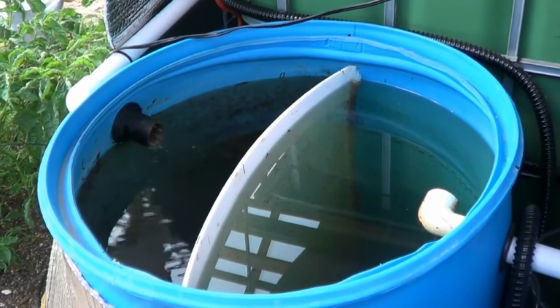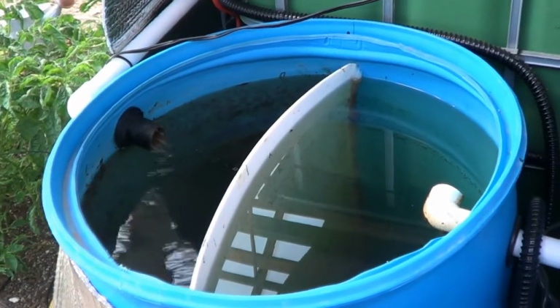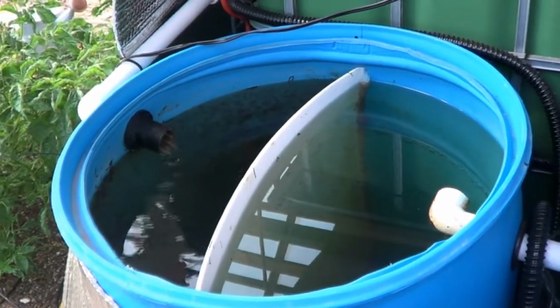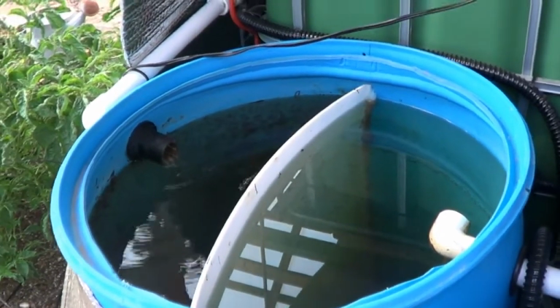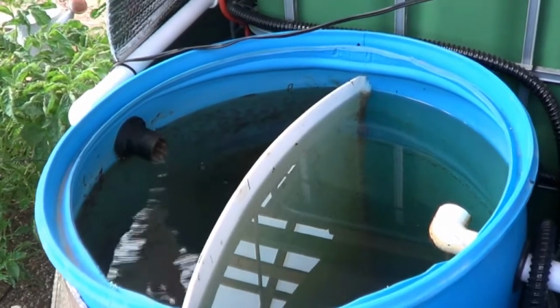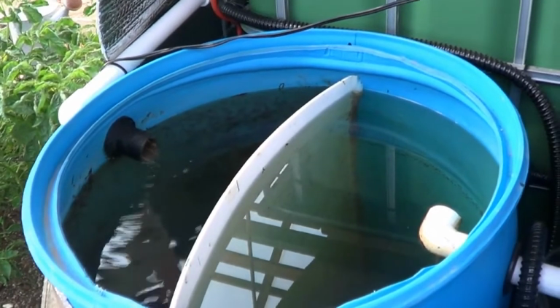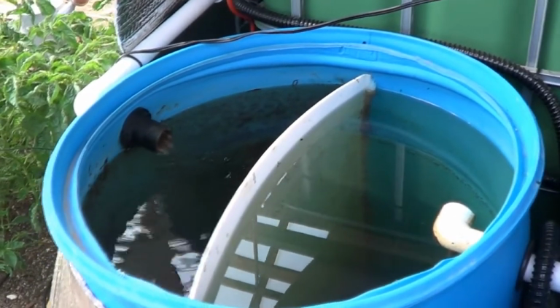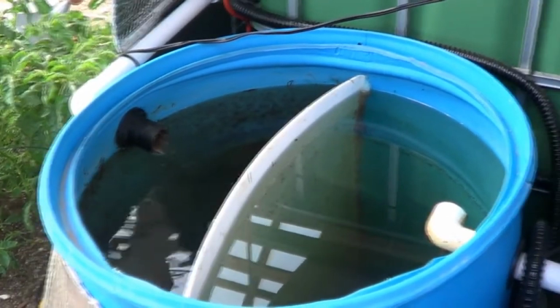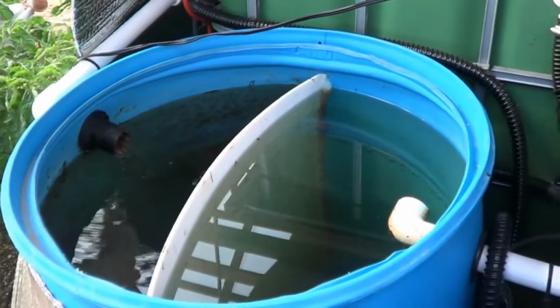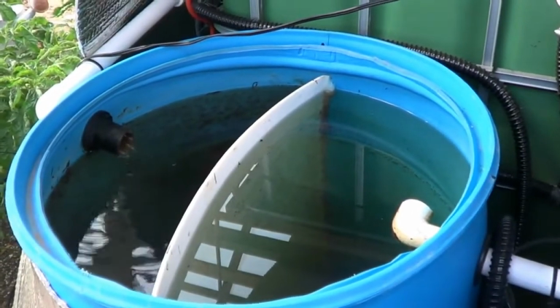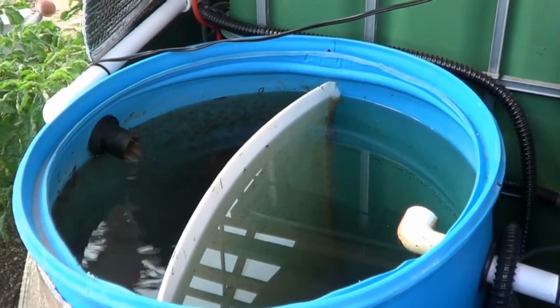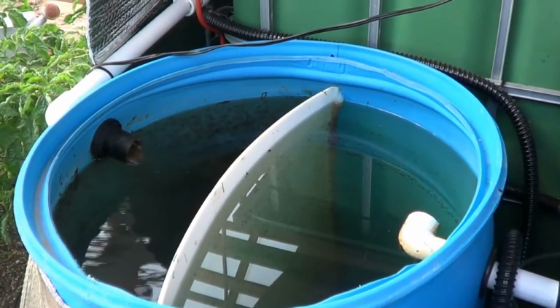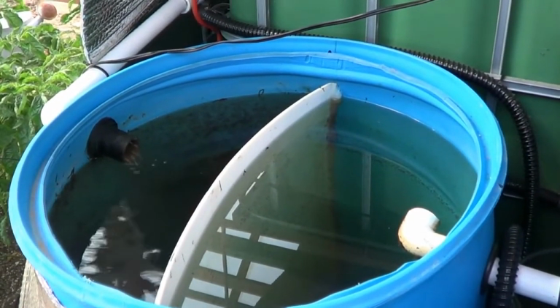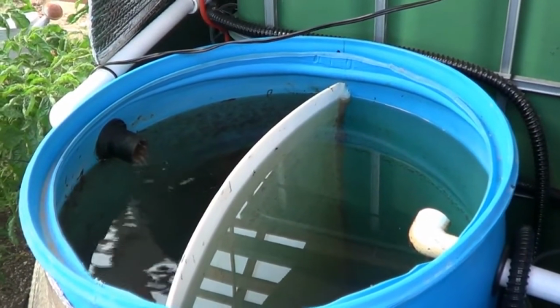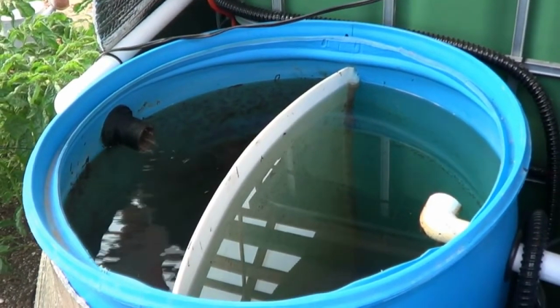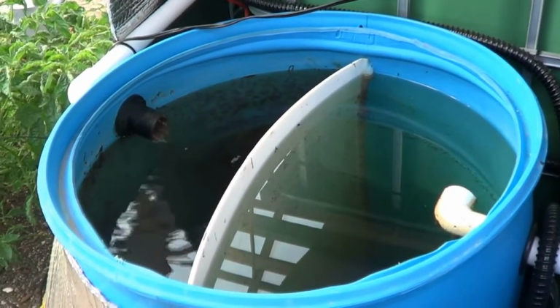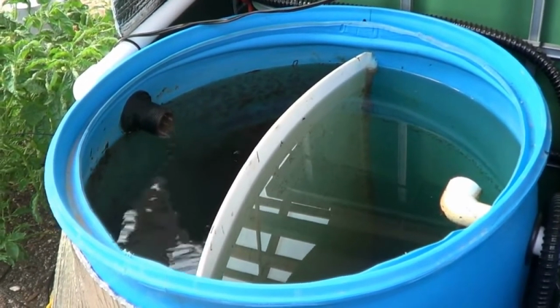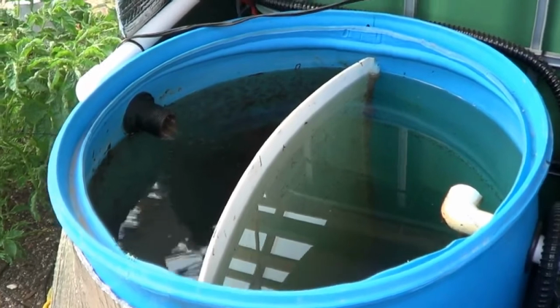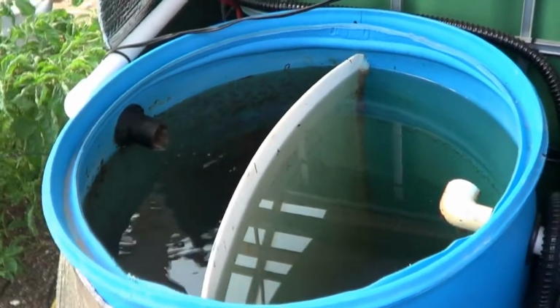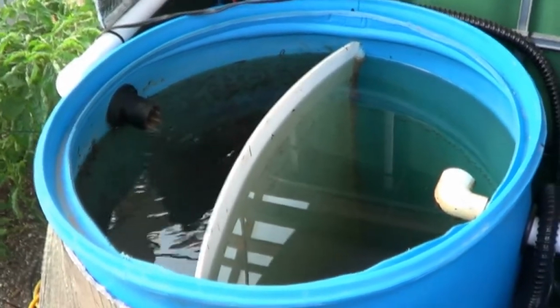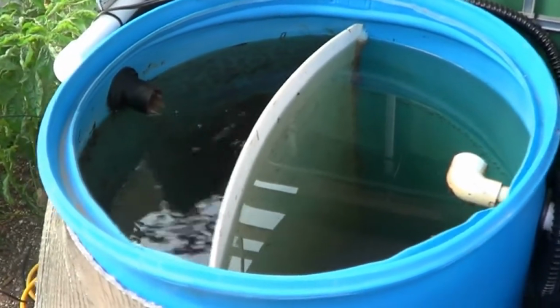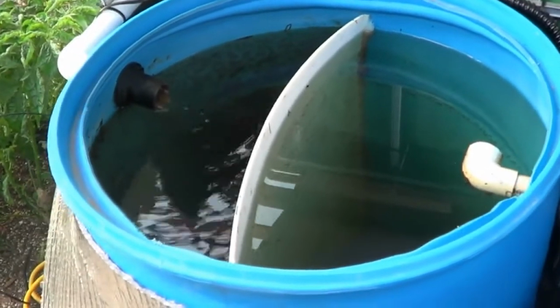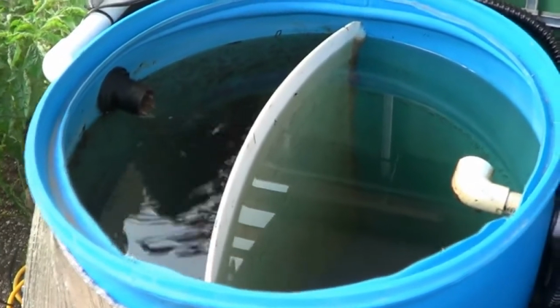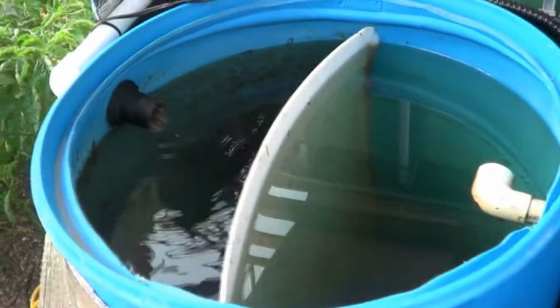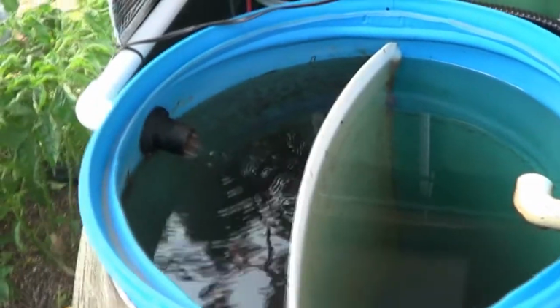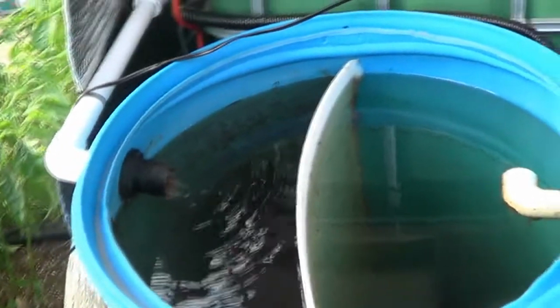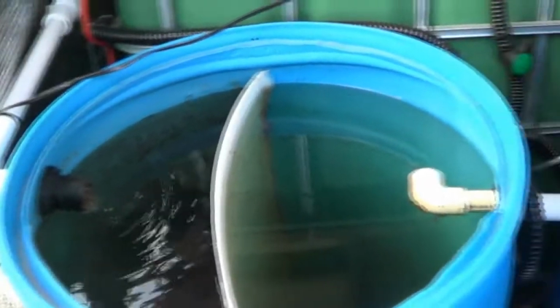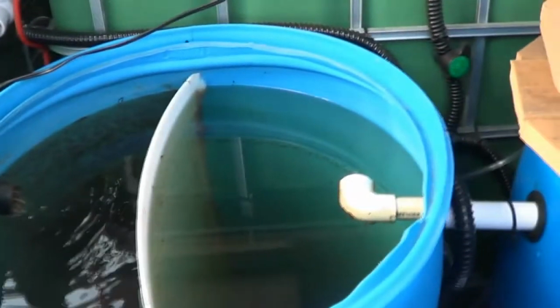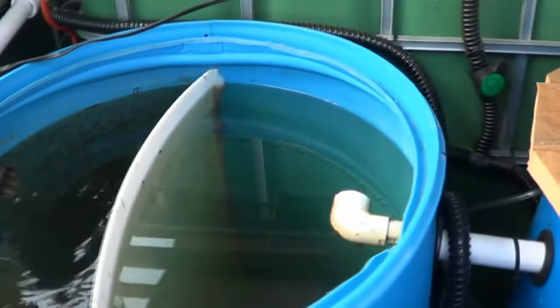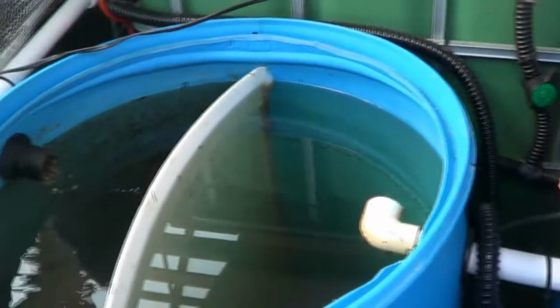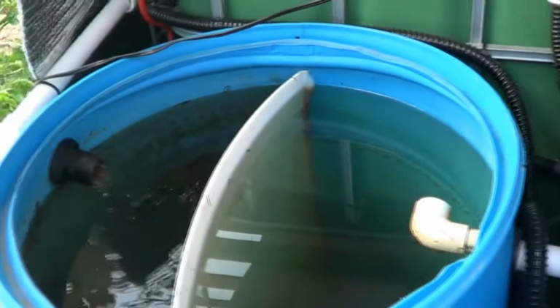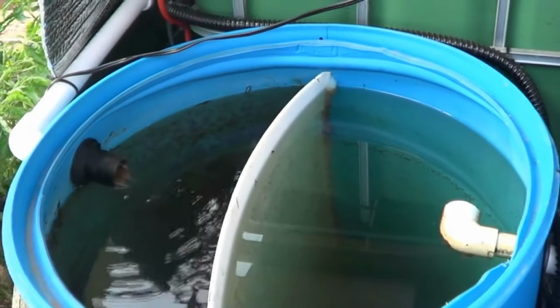Hello everybody. I want to give you a quick update — this is going to be a real quick video. I got a question a month or two ago. They wanted to see the solids removal device, and I'm actually going to clean it out today. So I wanted to show you how good this thing is working.